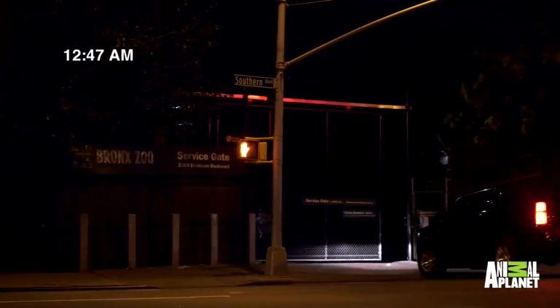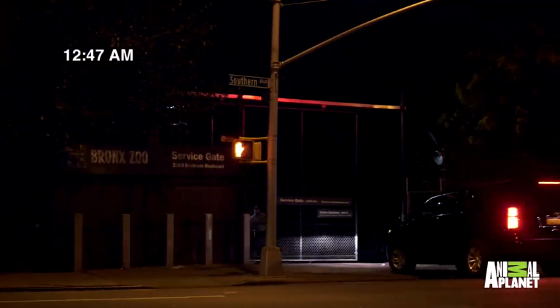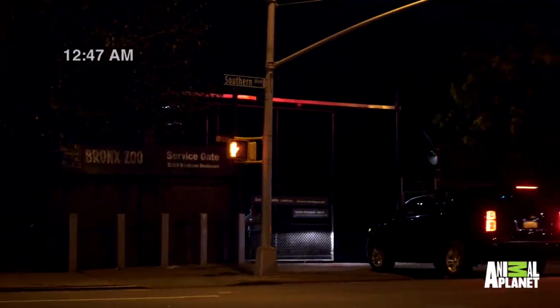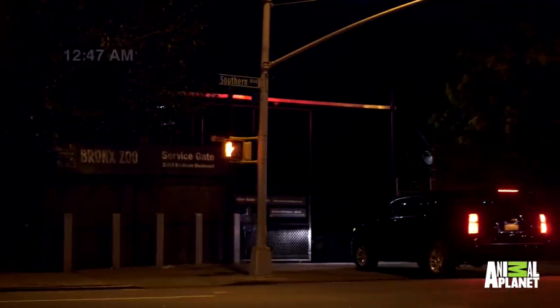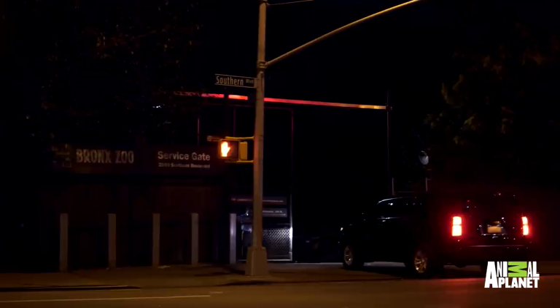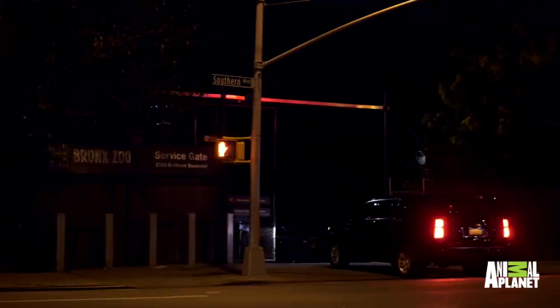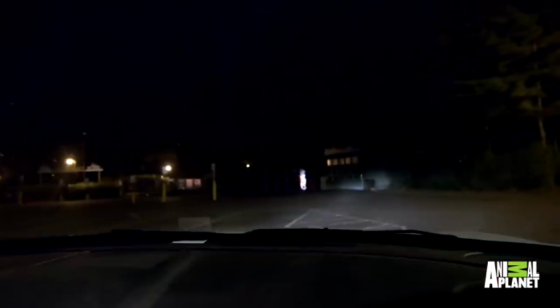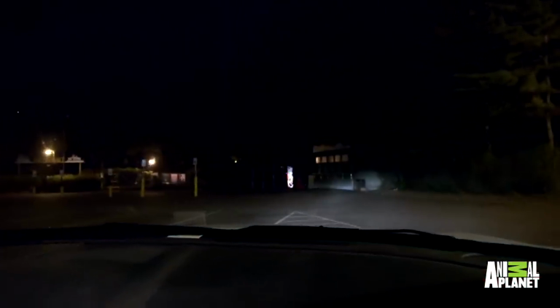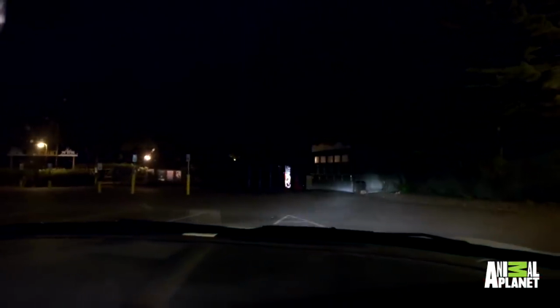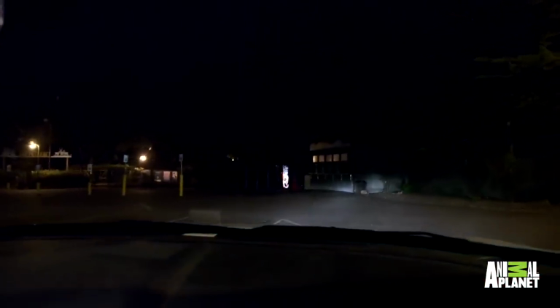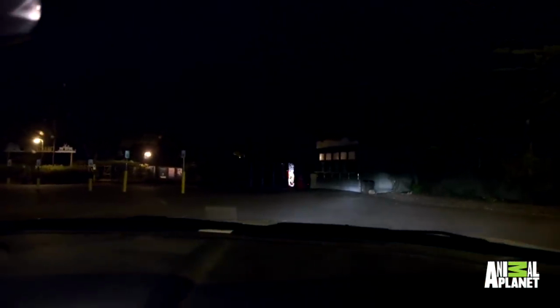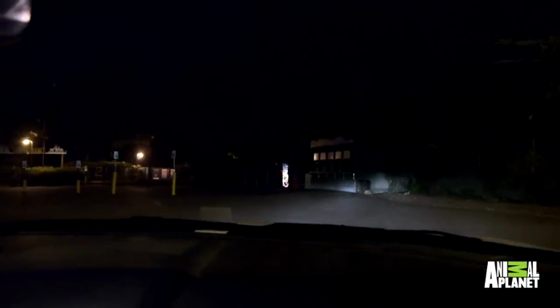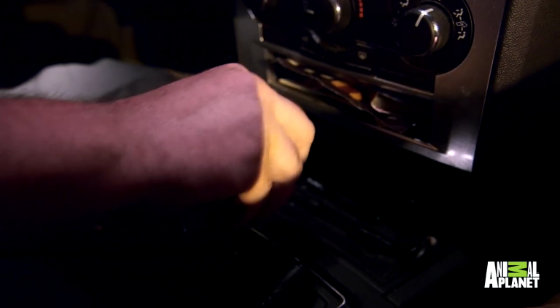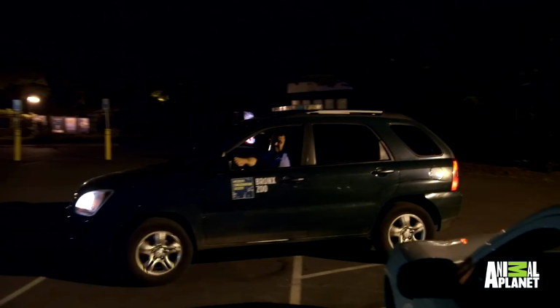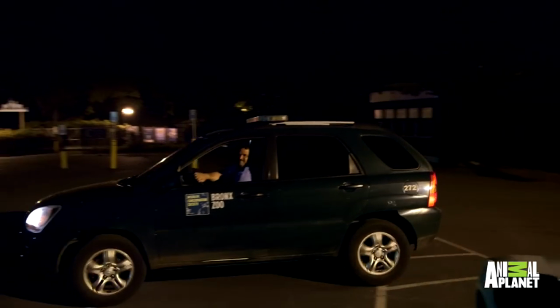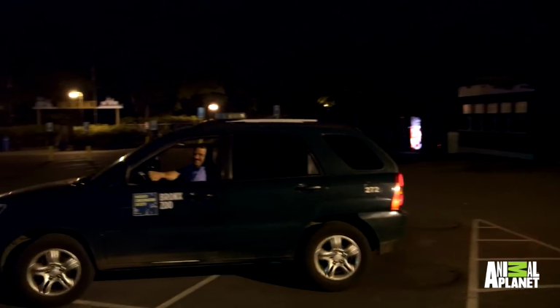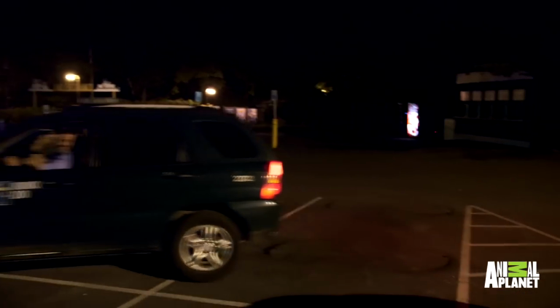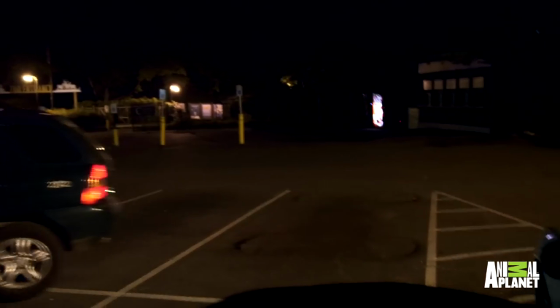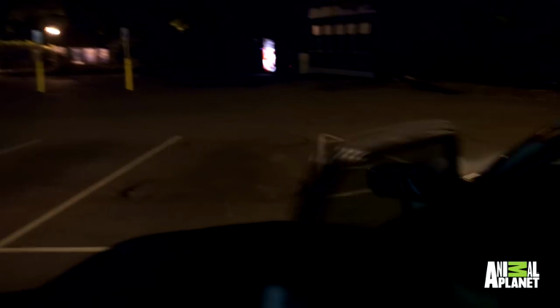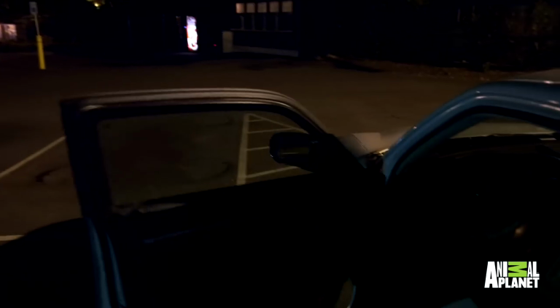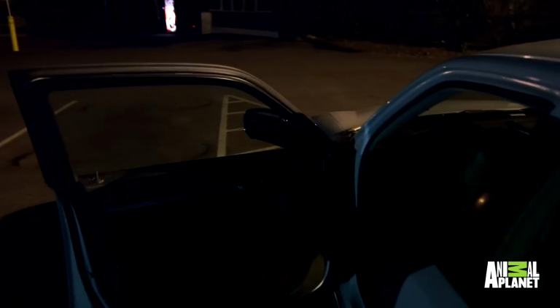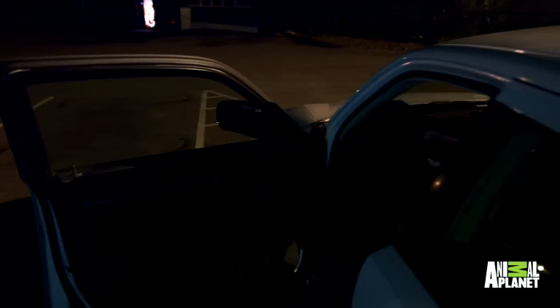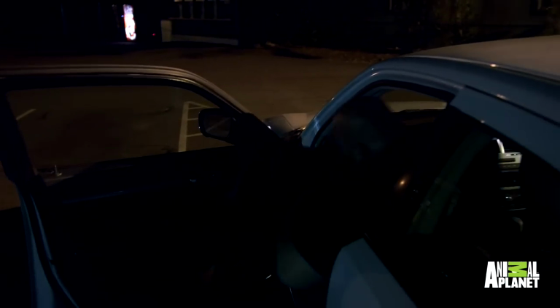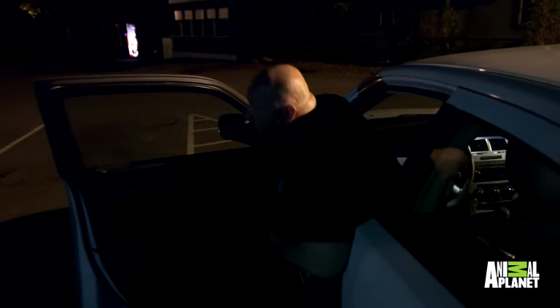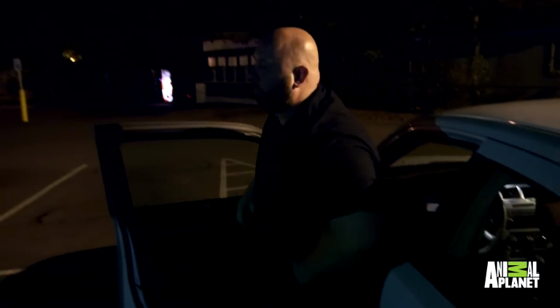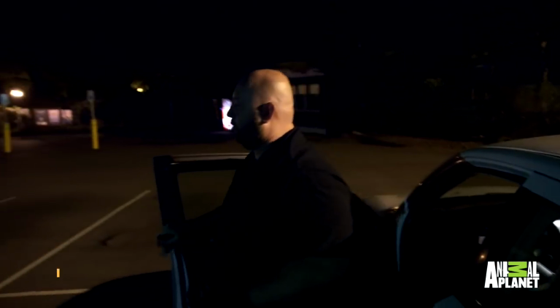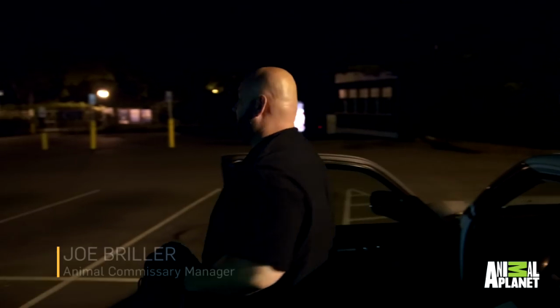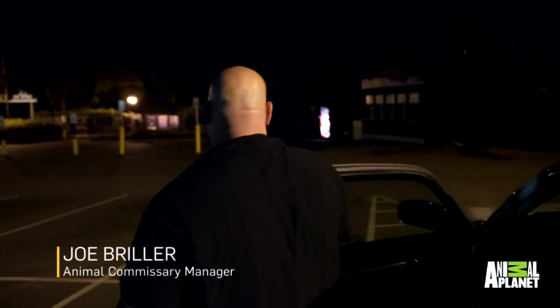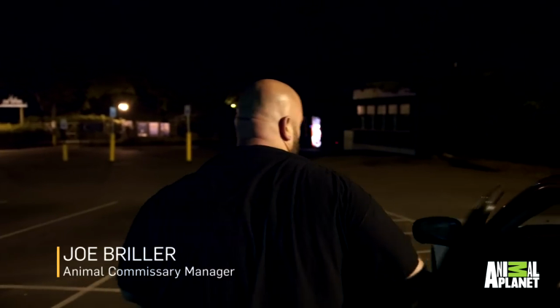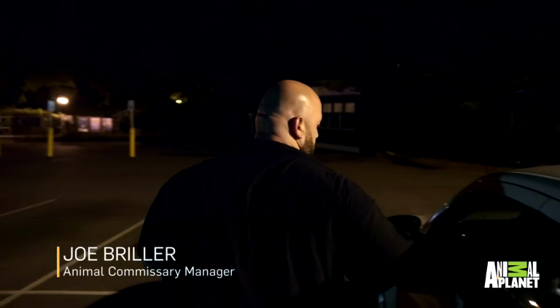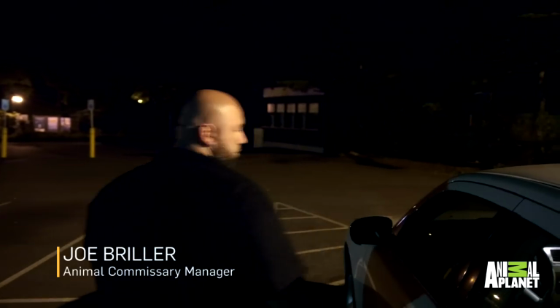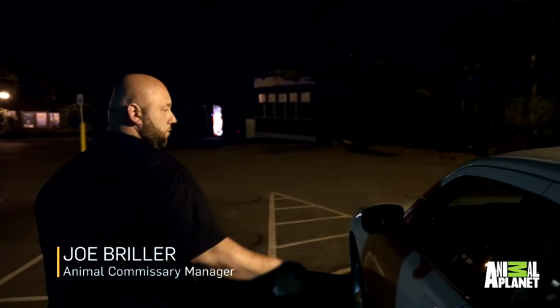I woke up about midnight. It takes me about 15 minutes to get to work. You'll see and you'll hear all different types of sounds at night. And that's where the realization comes that, wow, you're actually at the zoo with all the different animals.